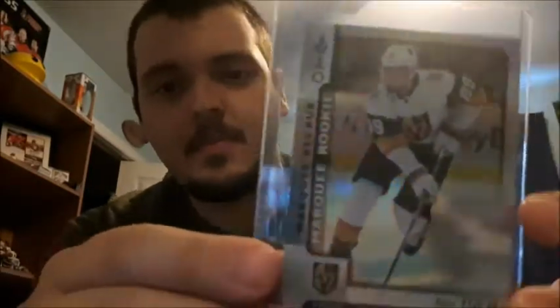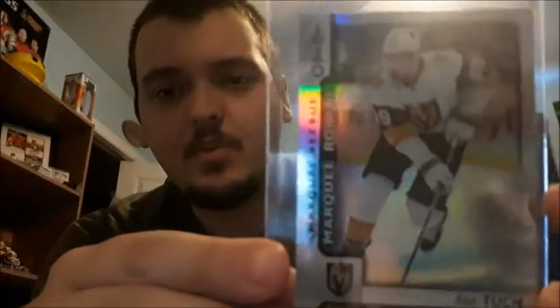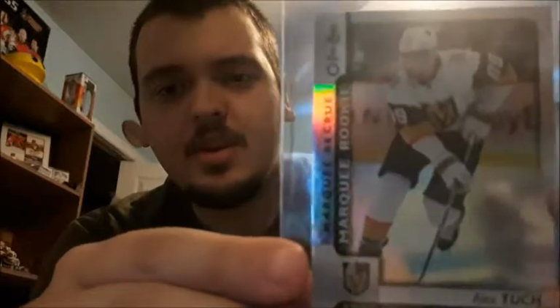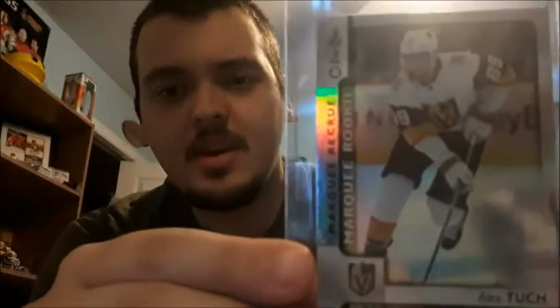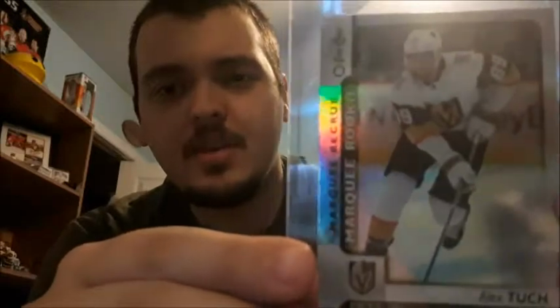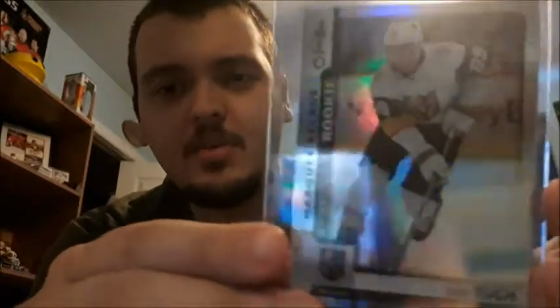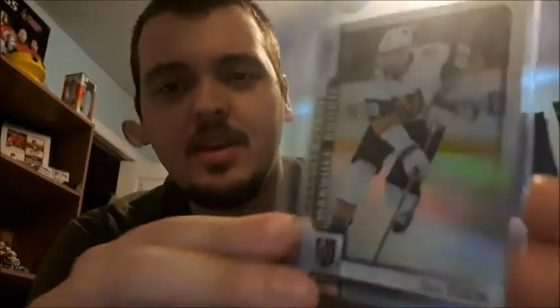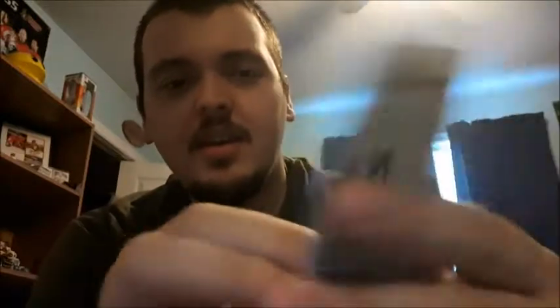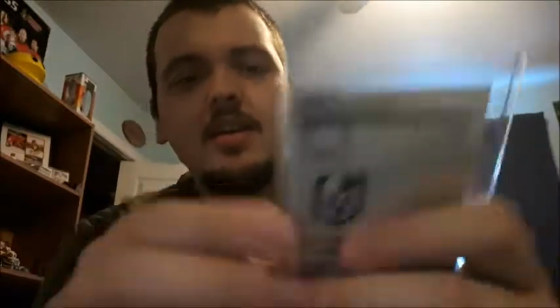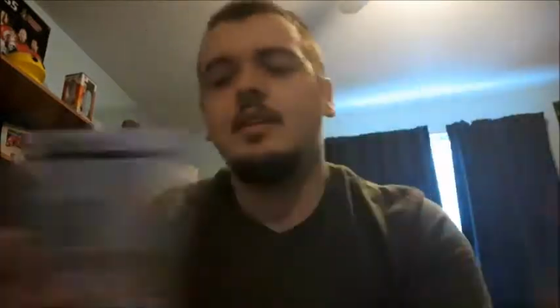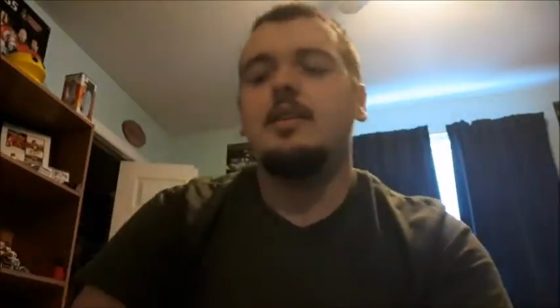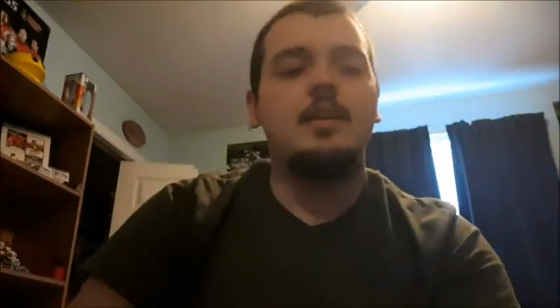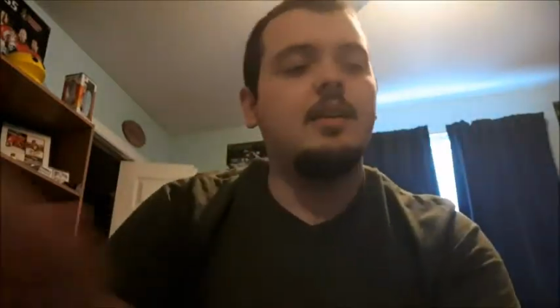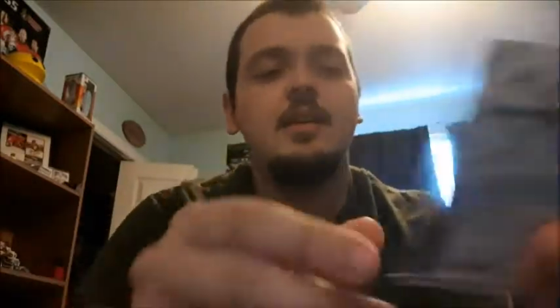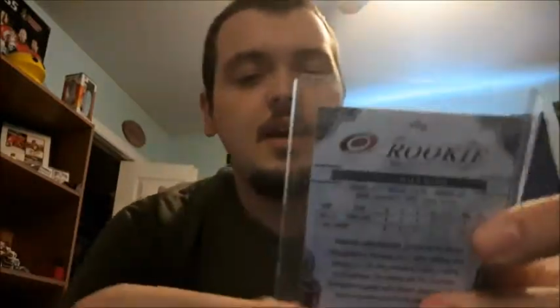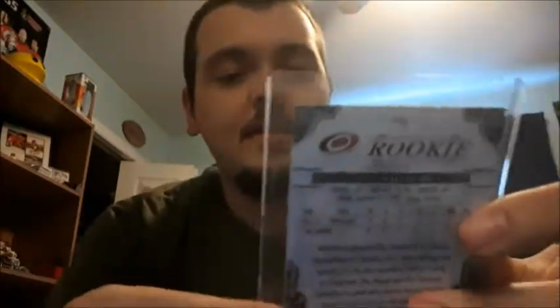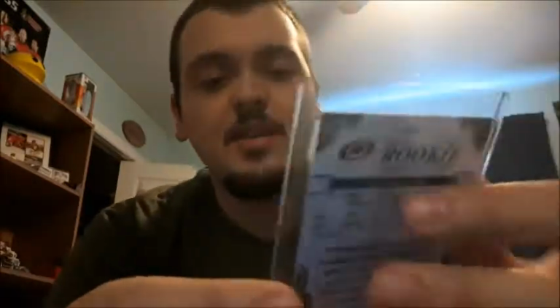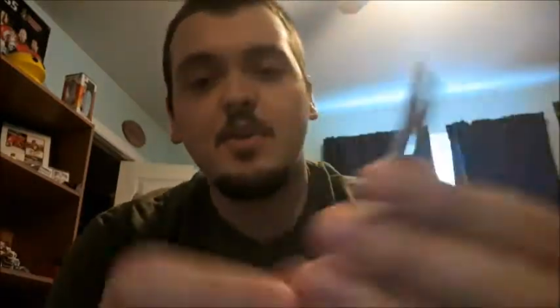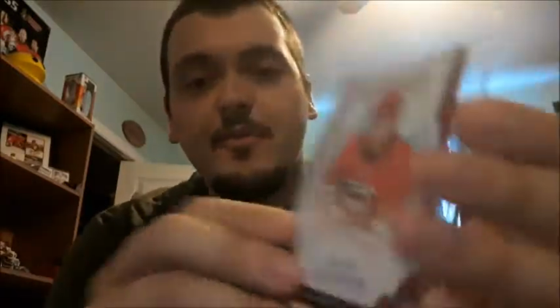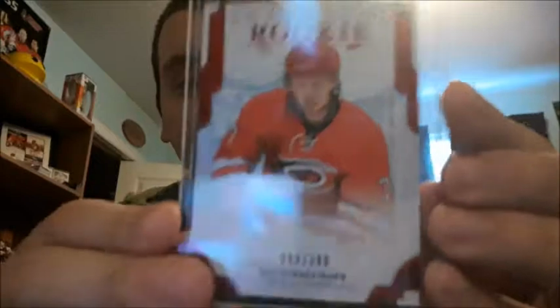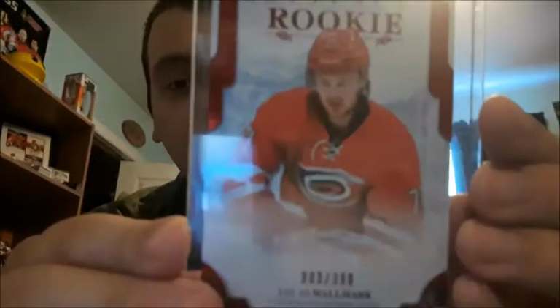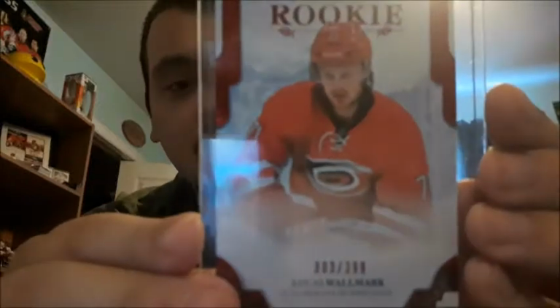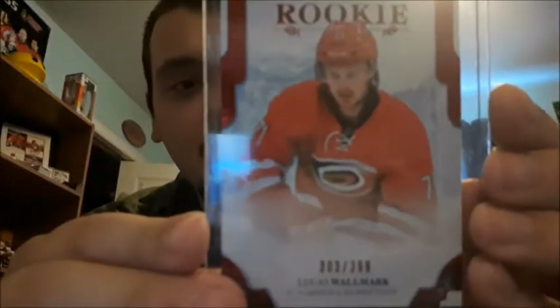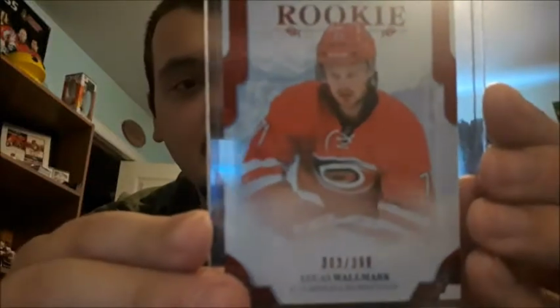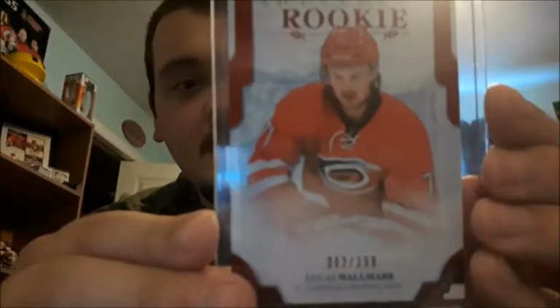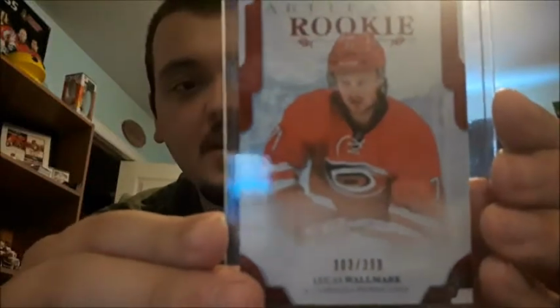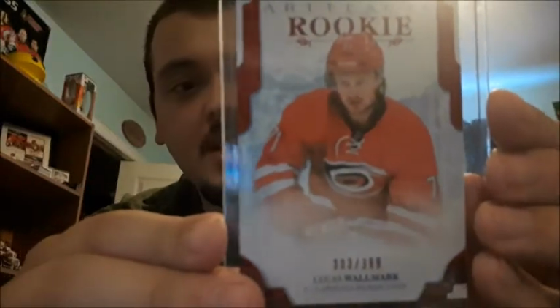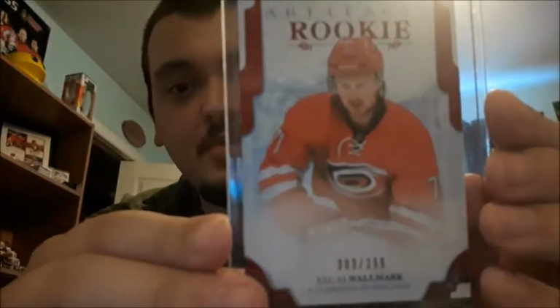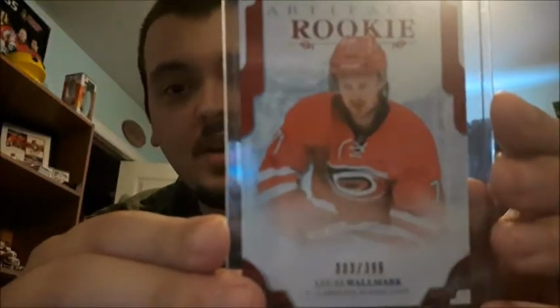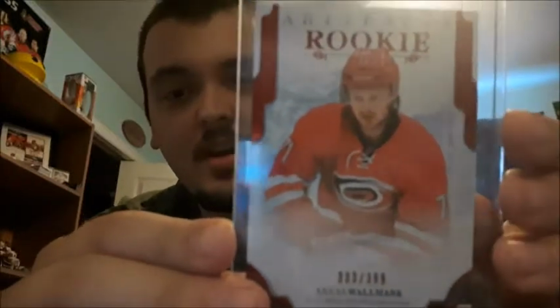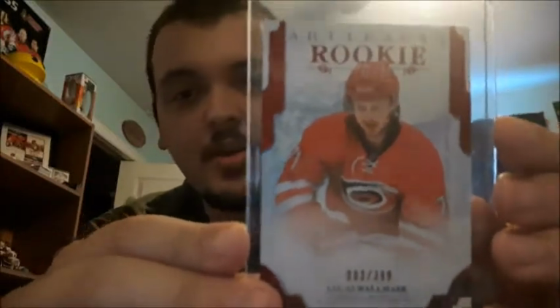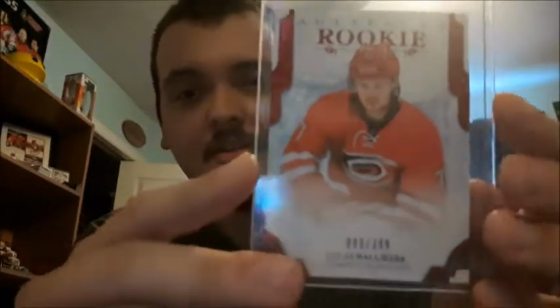Alec Tuck, Marquee rookie. I have a numbered card for Lucas Wallmark — a numbered rookie card for Artifacts.